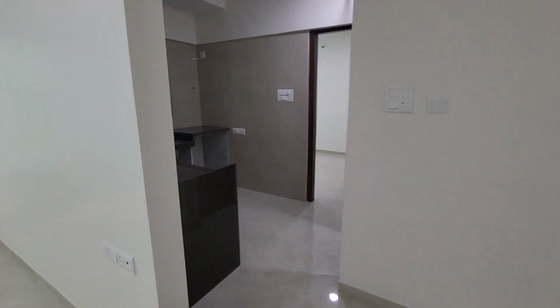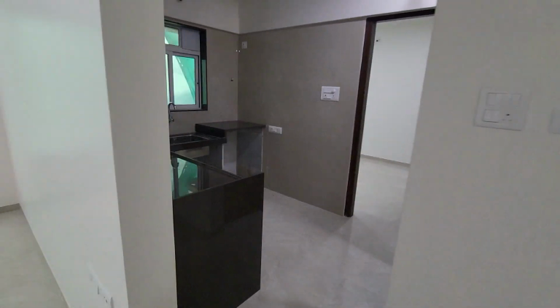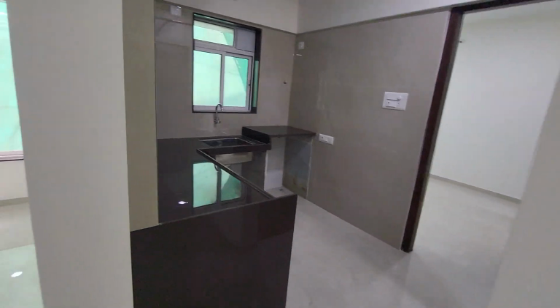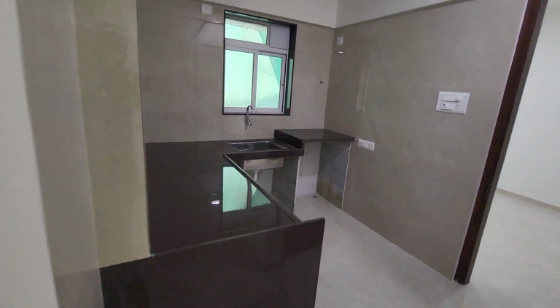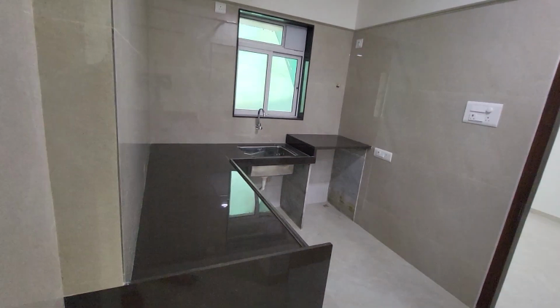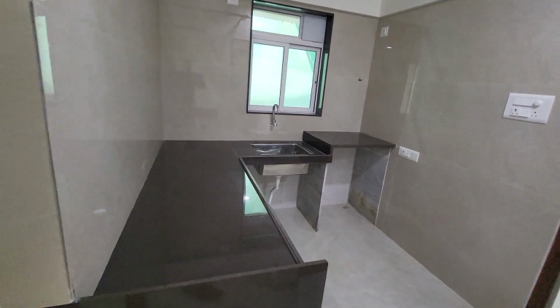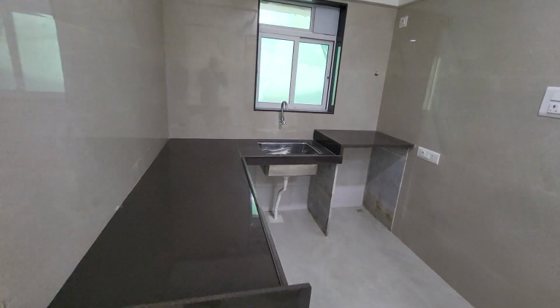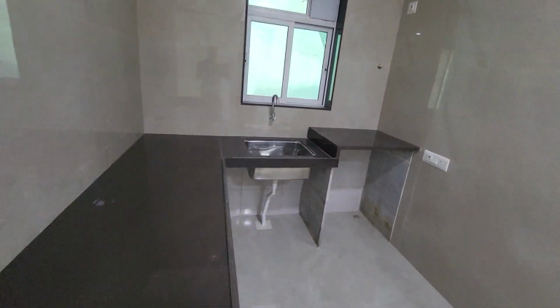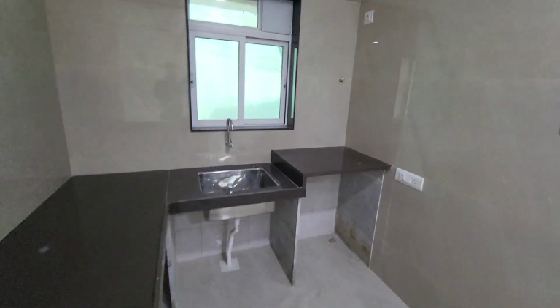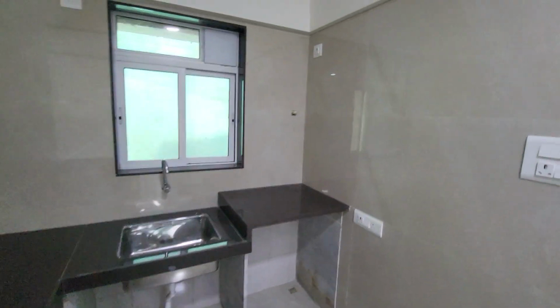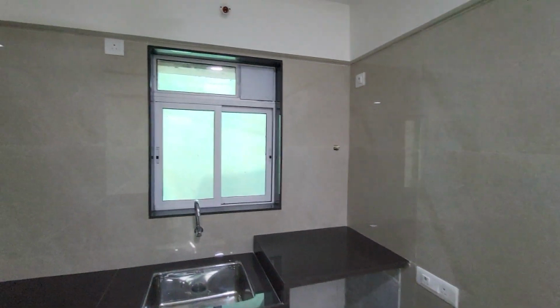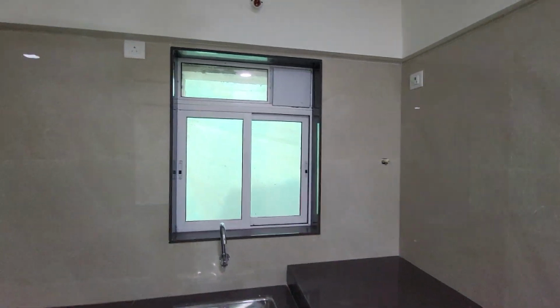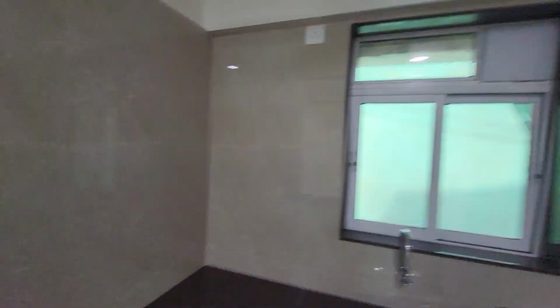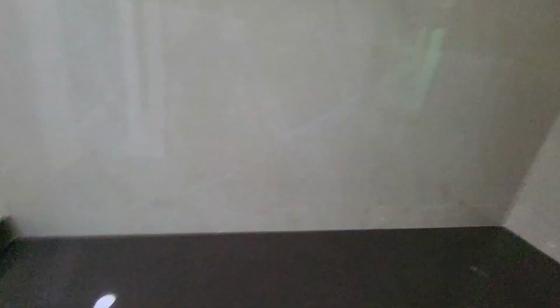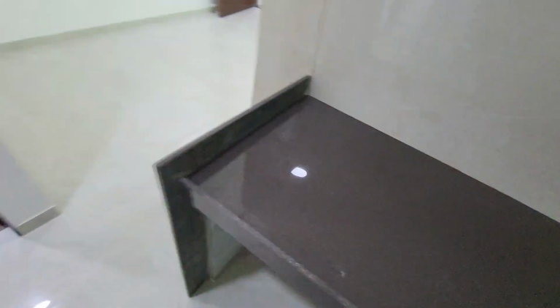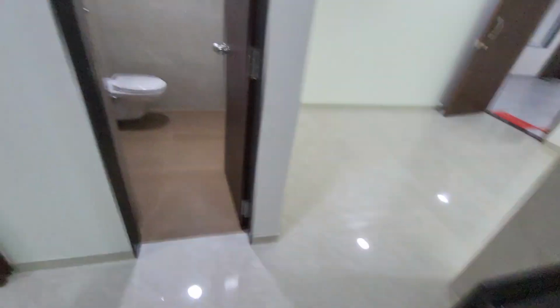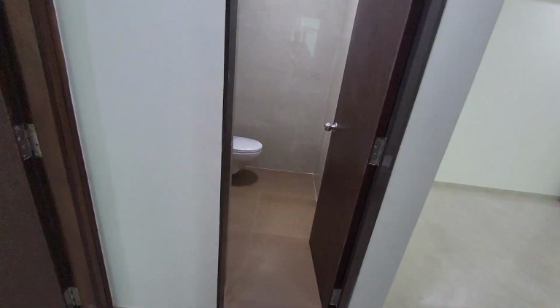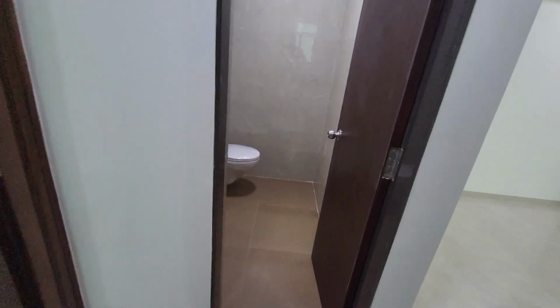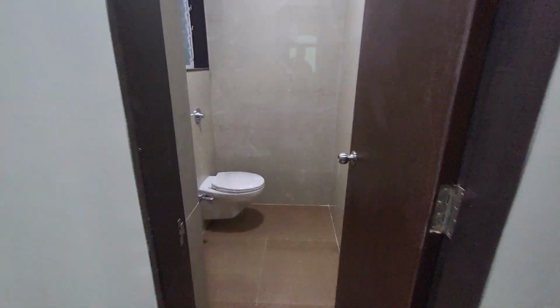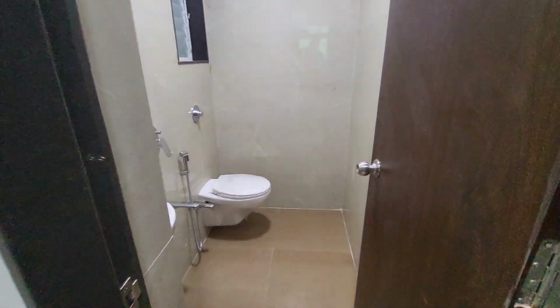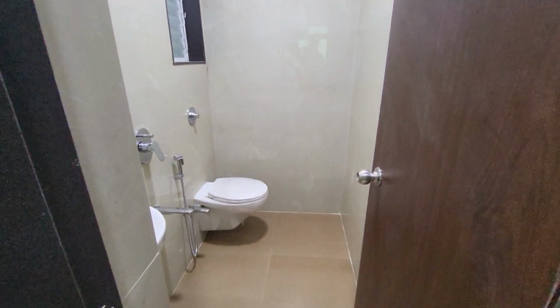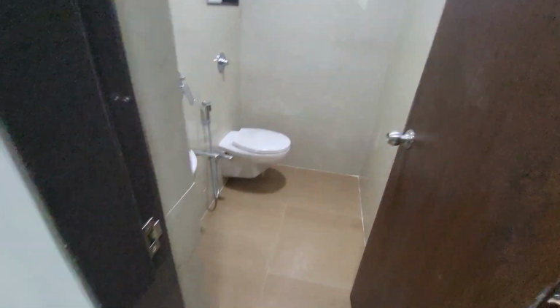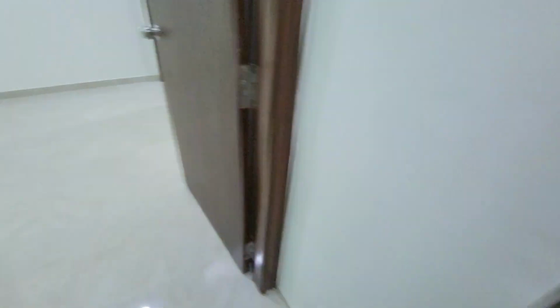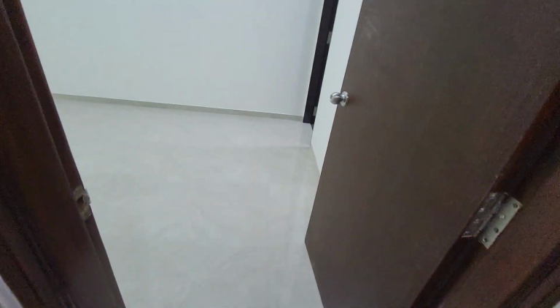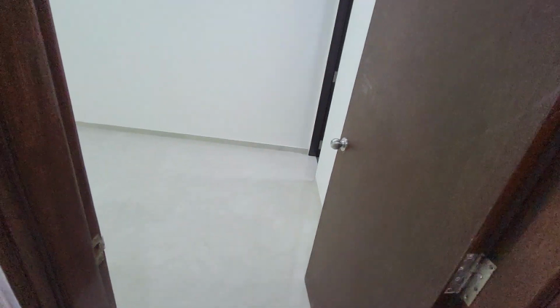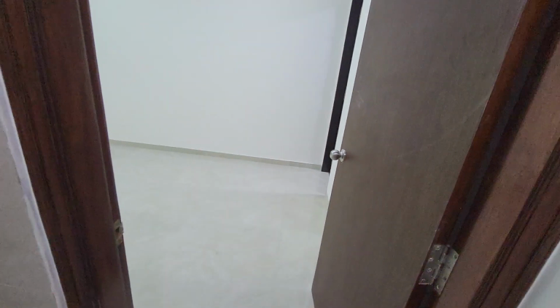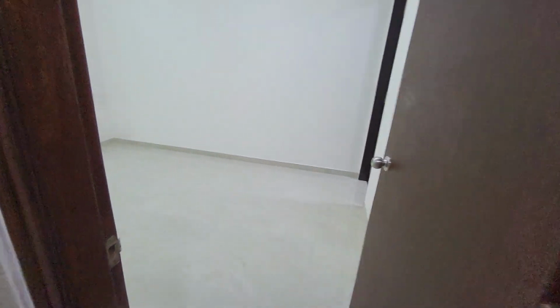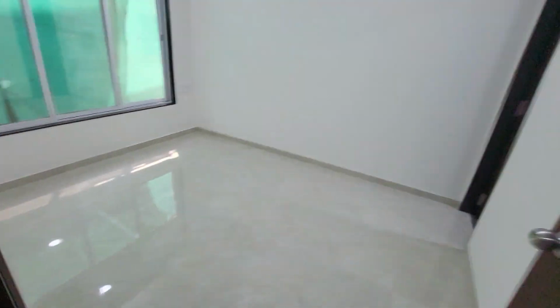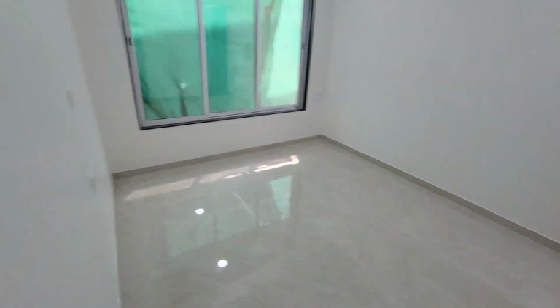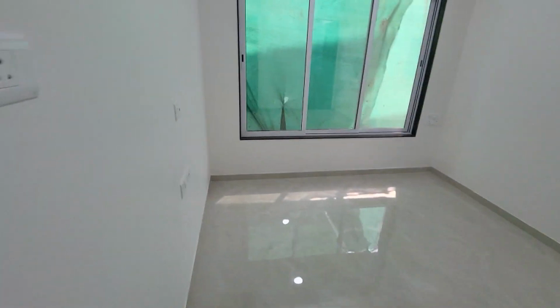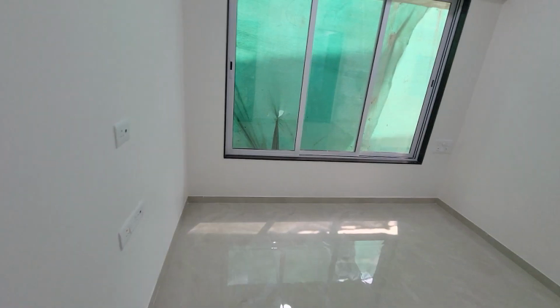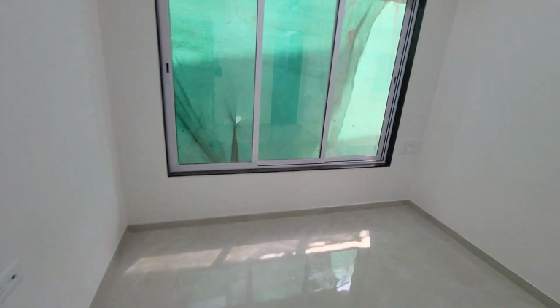Moving ahead, this is the kitchen — you will get the same kitchen. This one is our common washroom, and this is our master bedroom. The bedroom size will be 10 by 11.